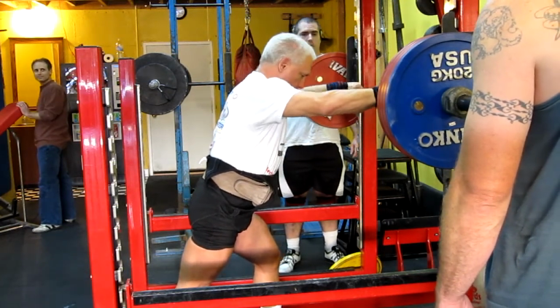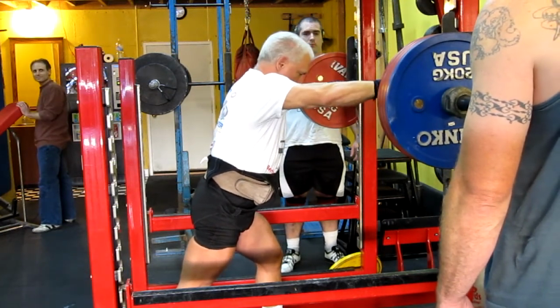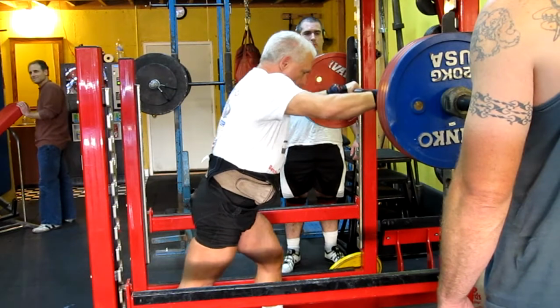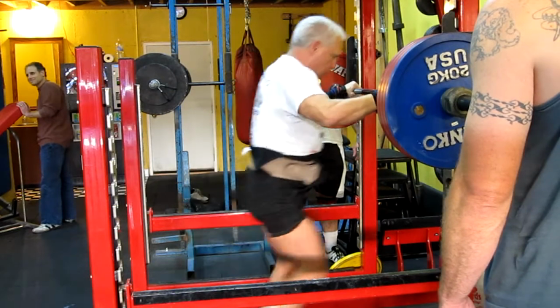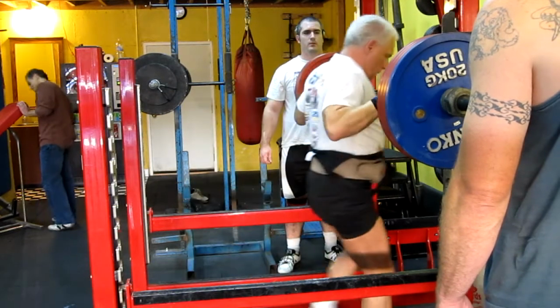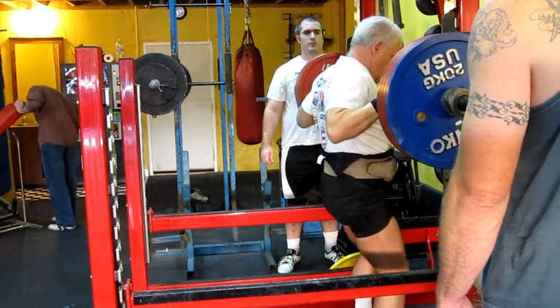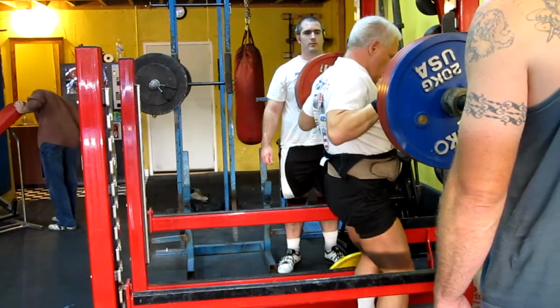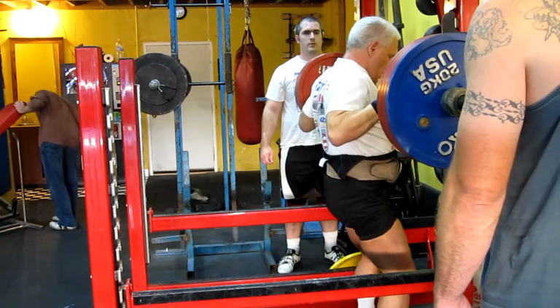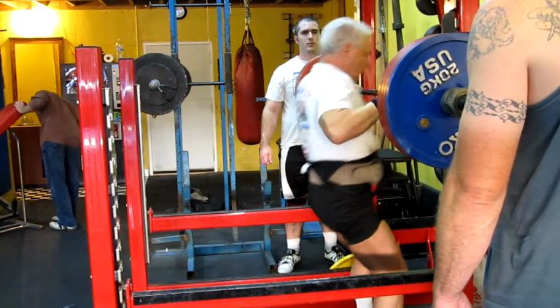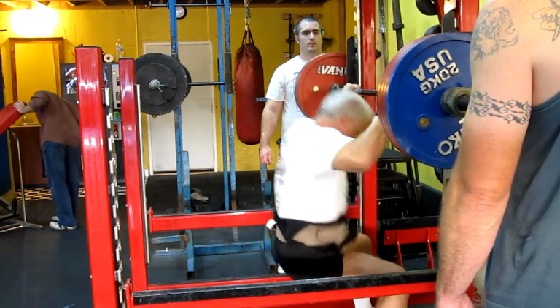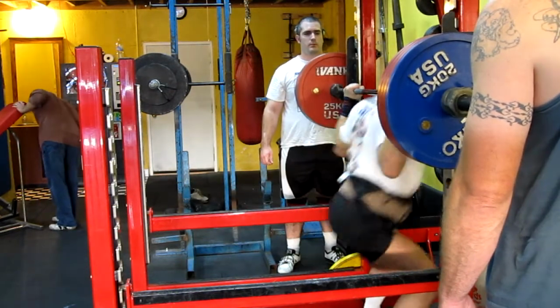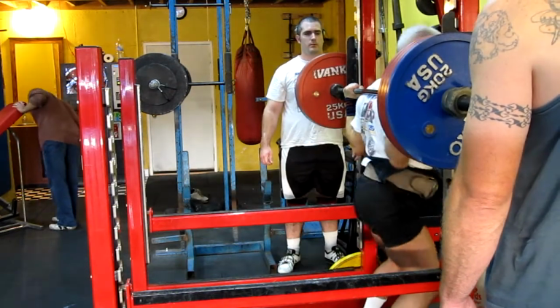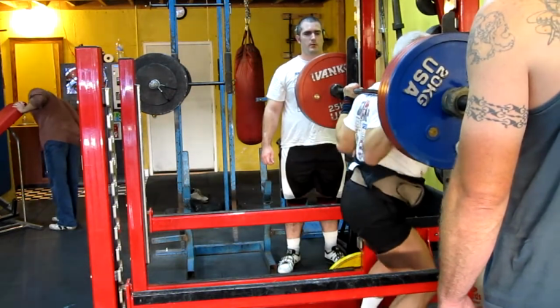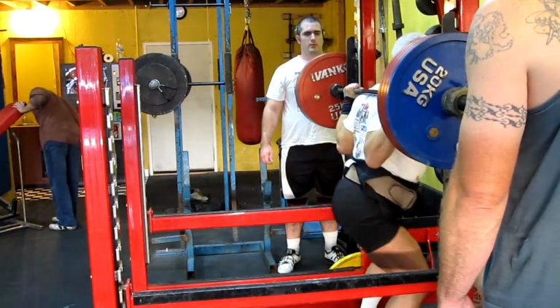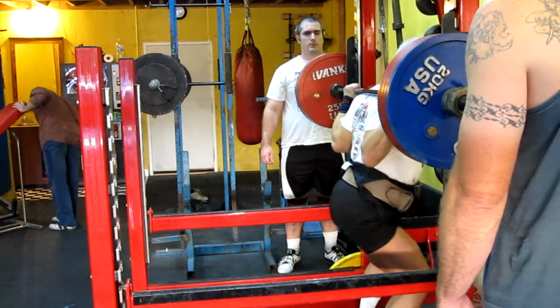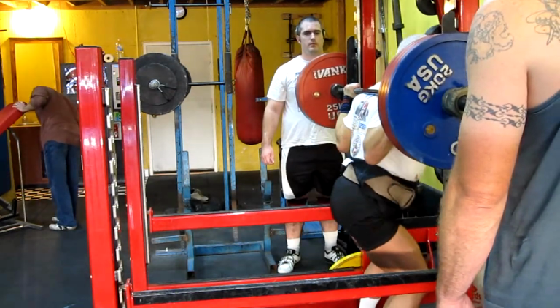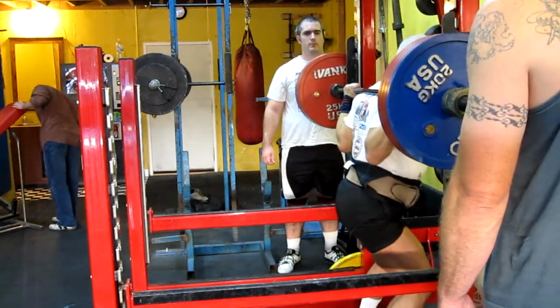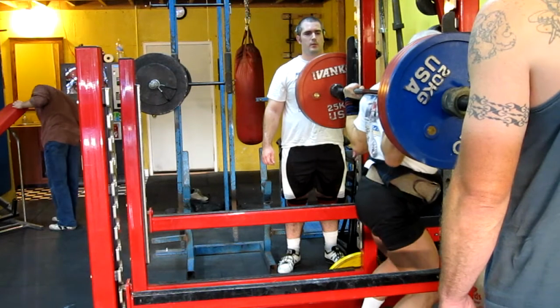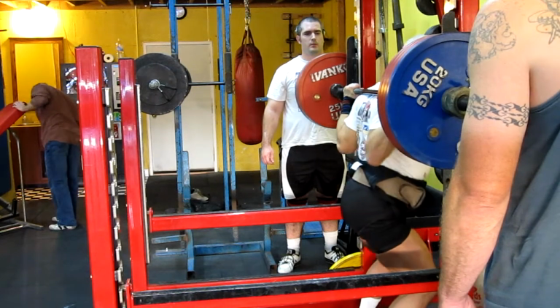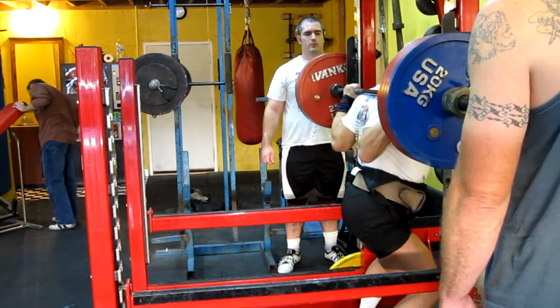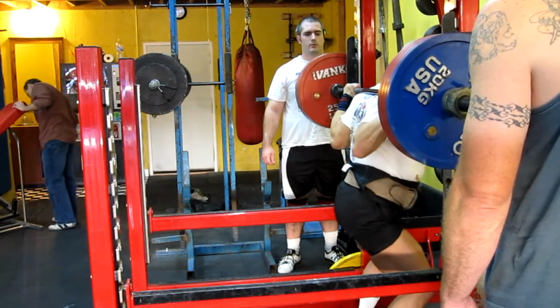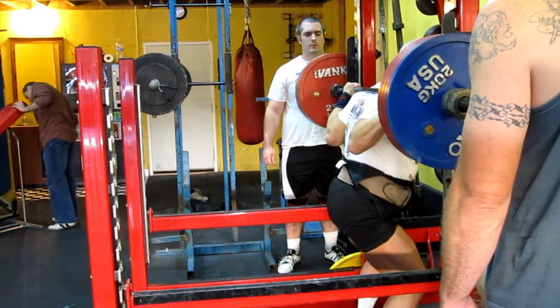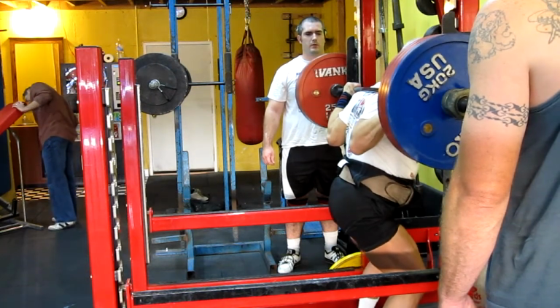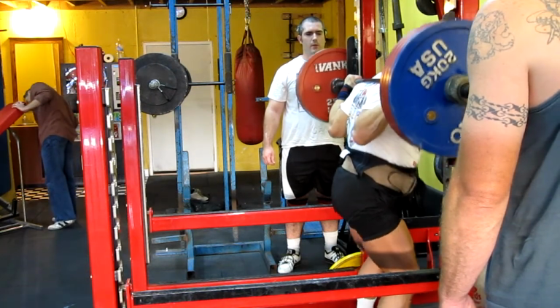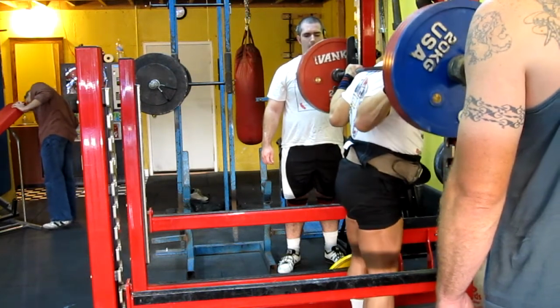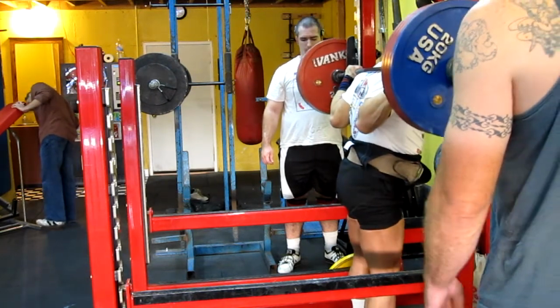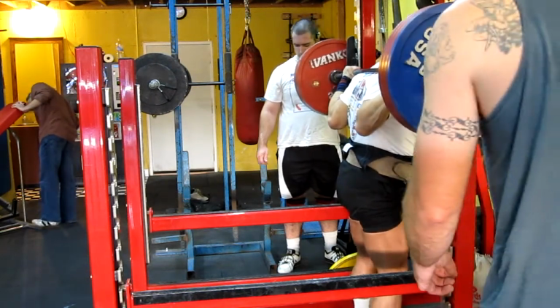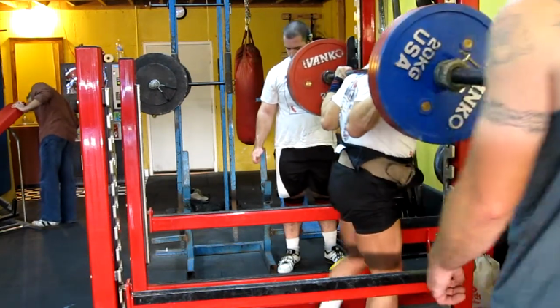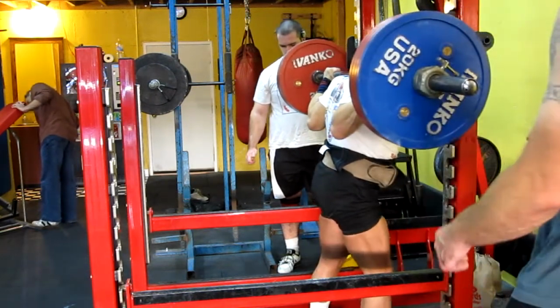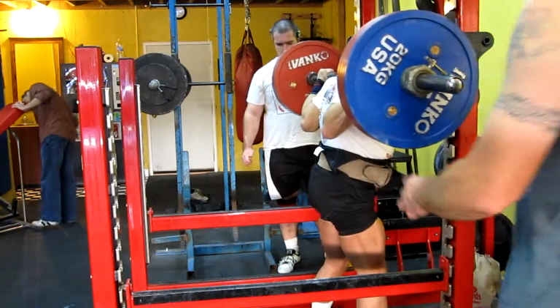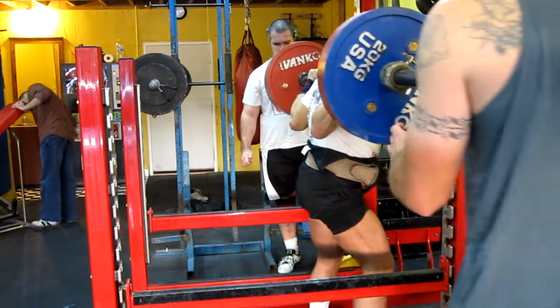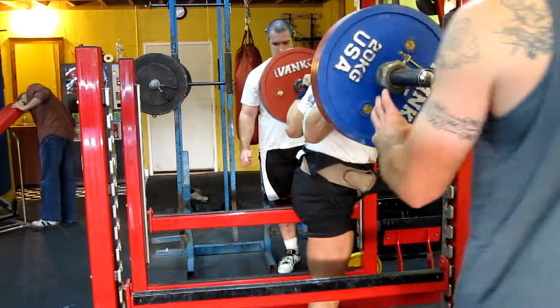Crafting, absolutely awesome. One, two, three...